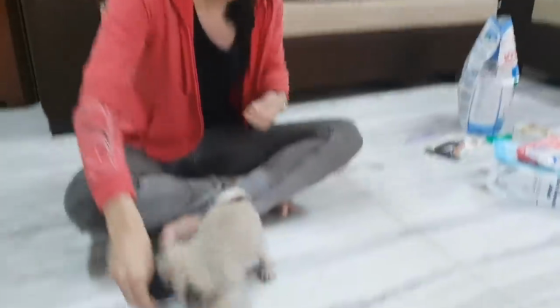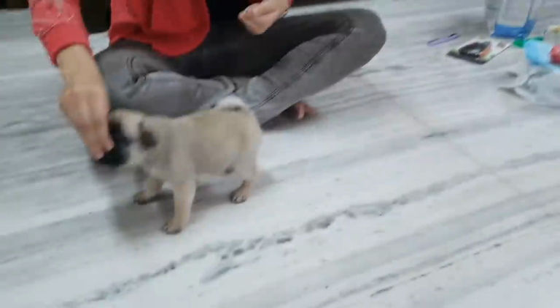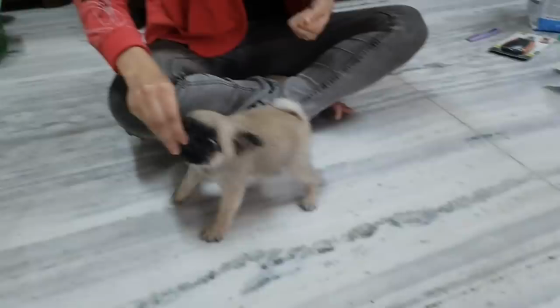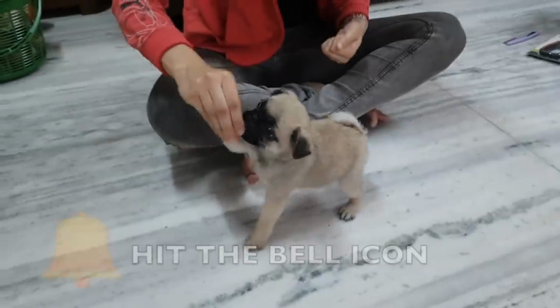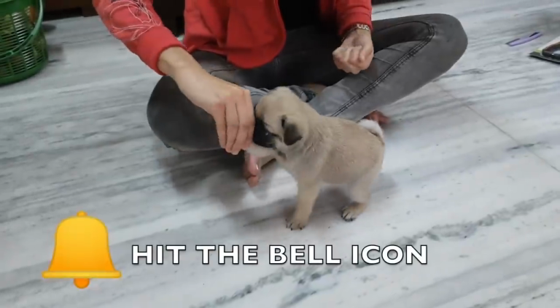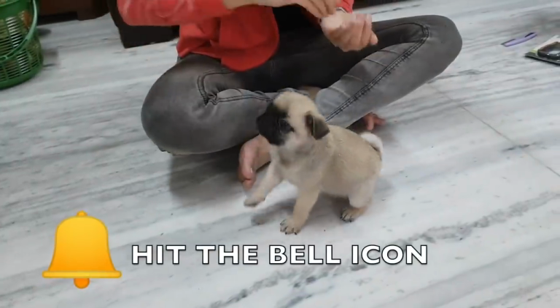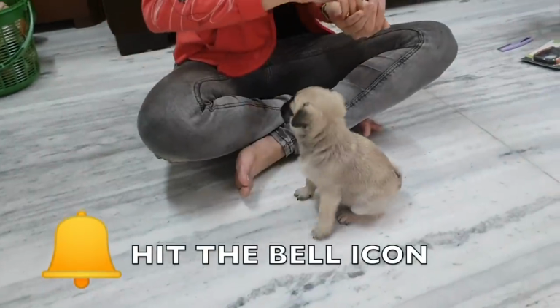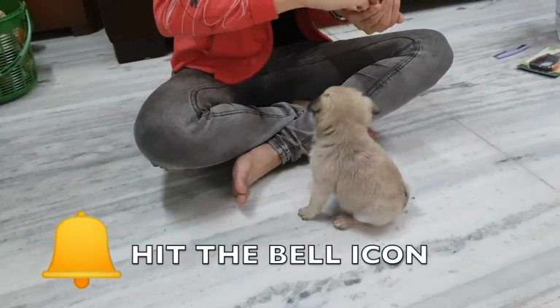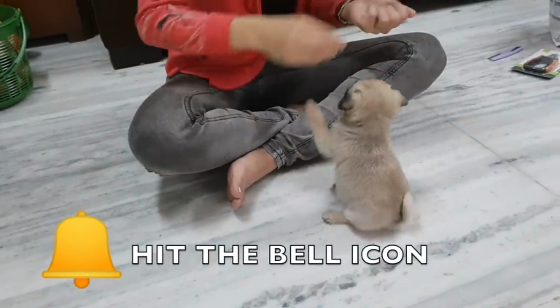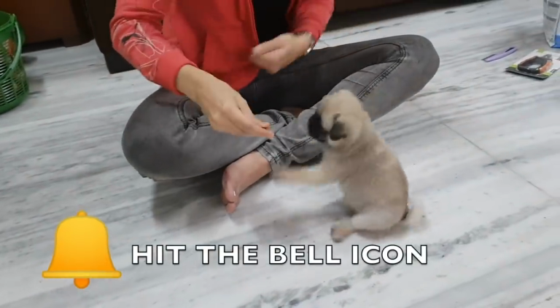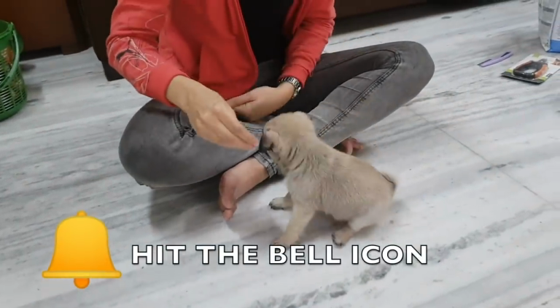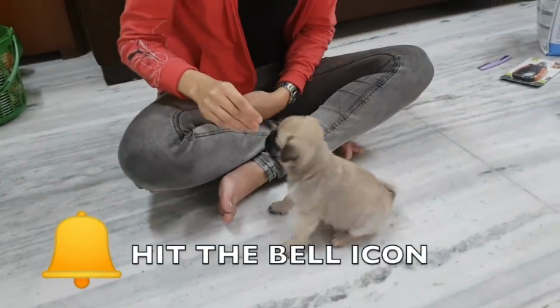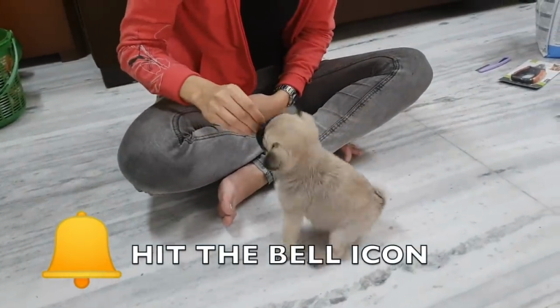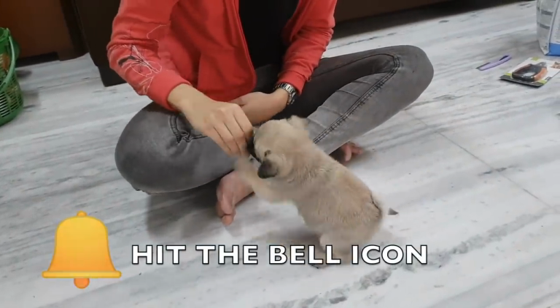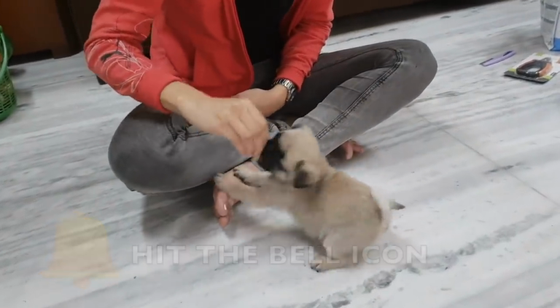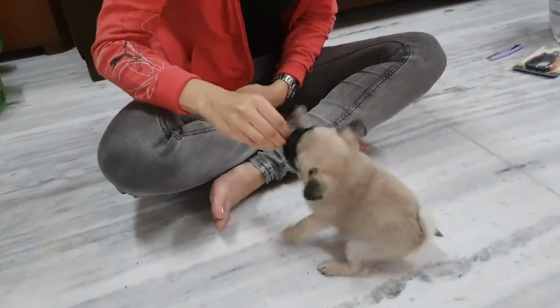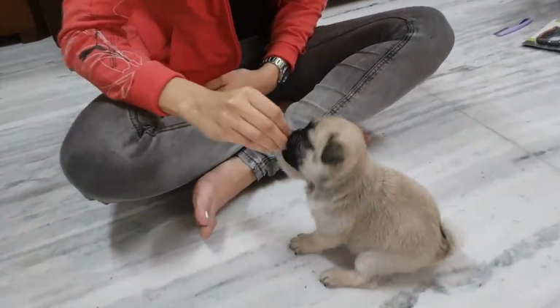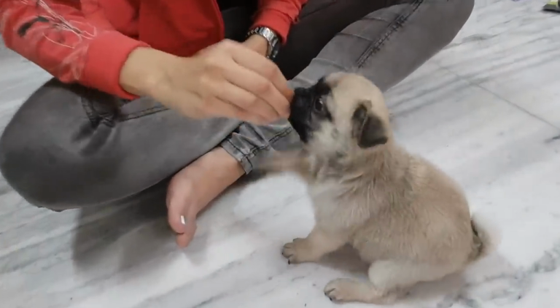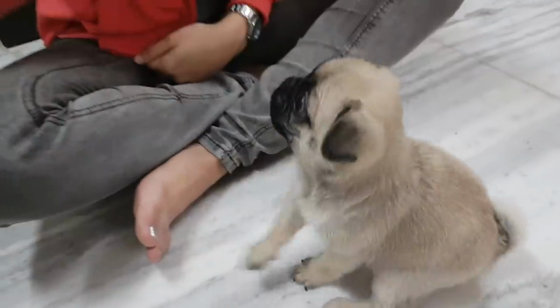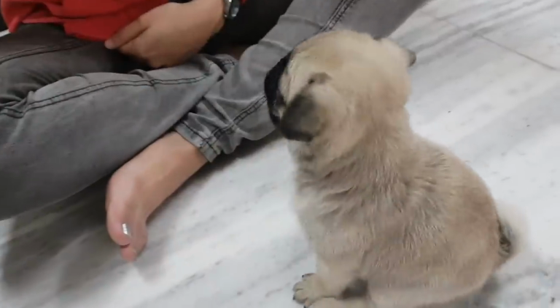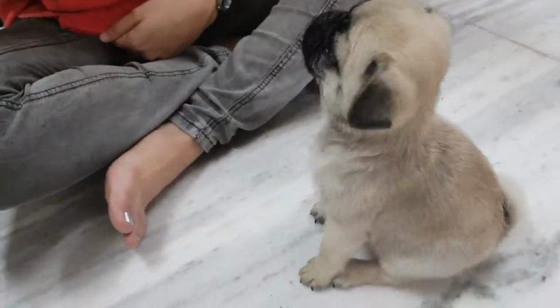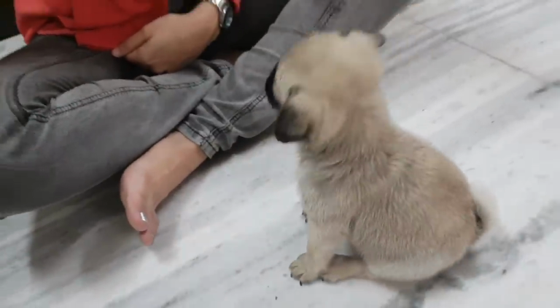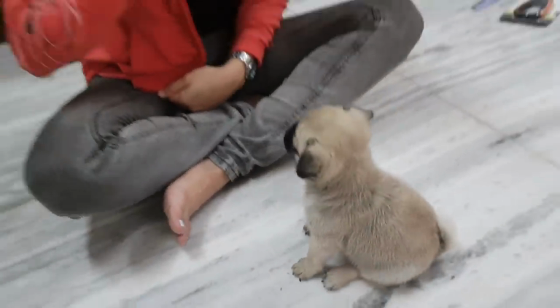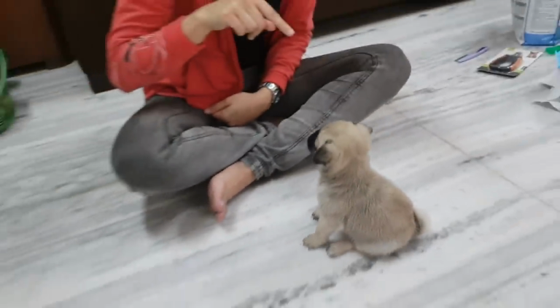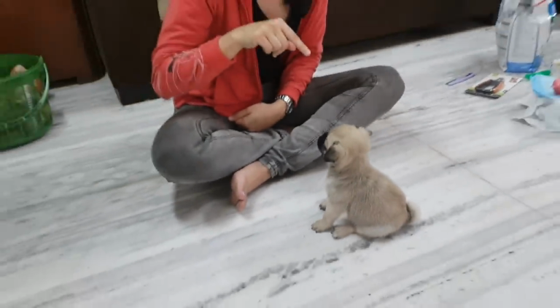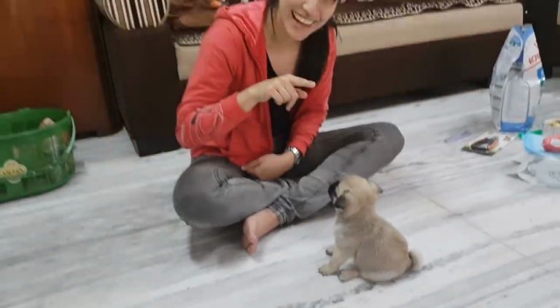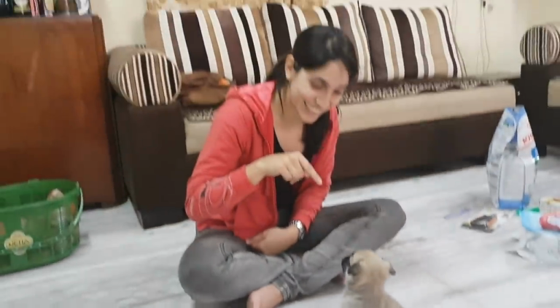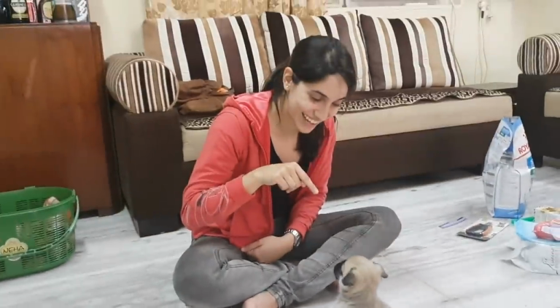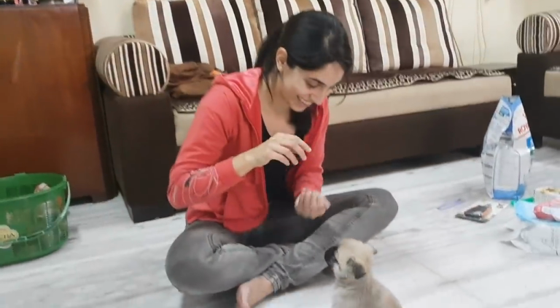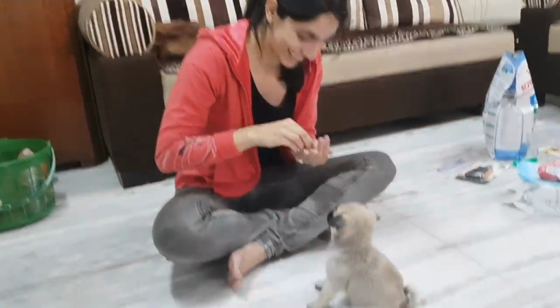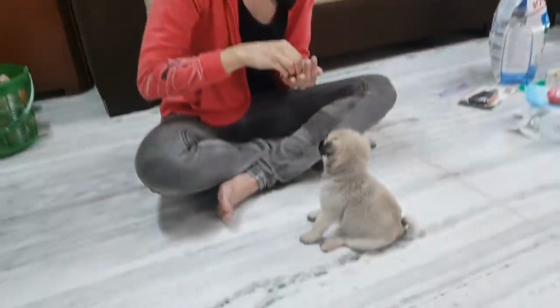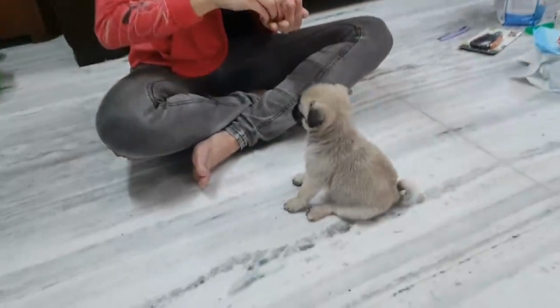Look how the trainer taught him to sit in peace. He's sitting now! Good boy! He's a good boy. I haven't seen him sit like that till now.